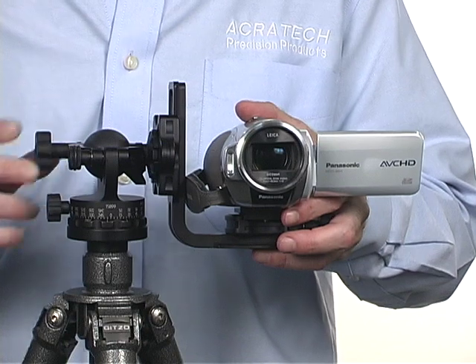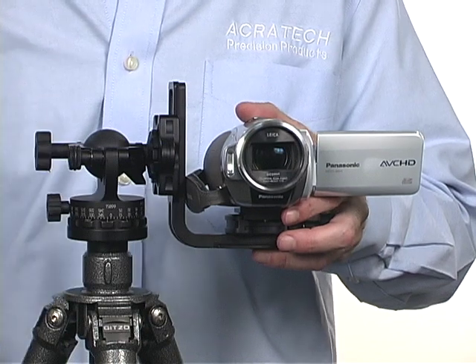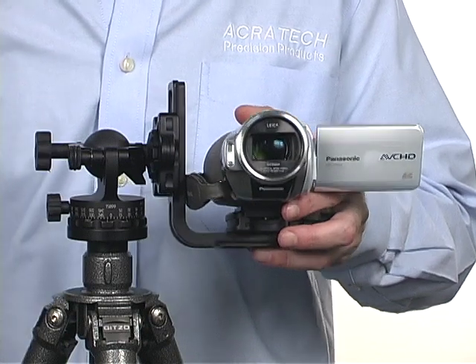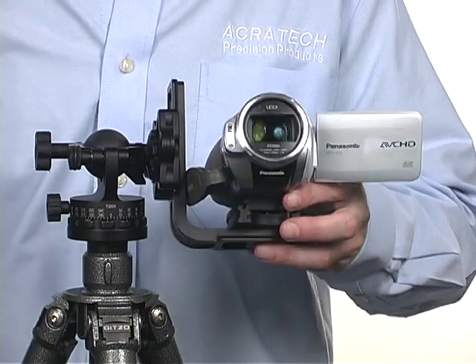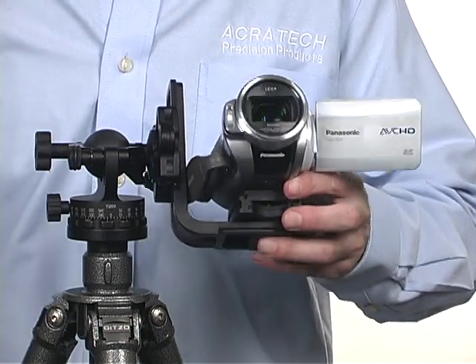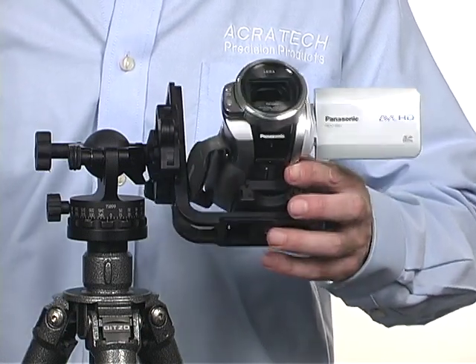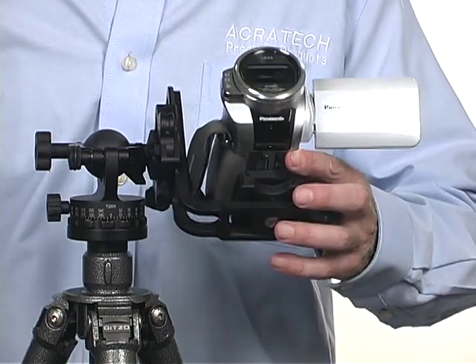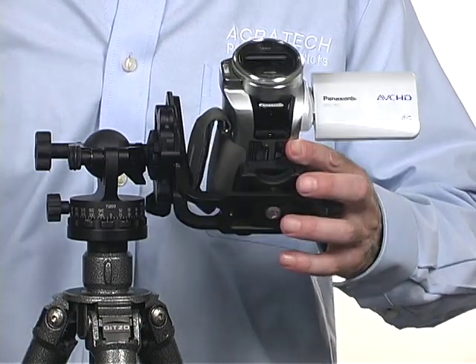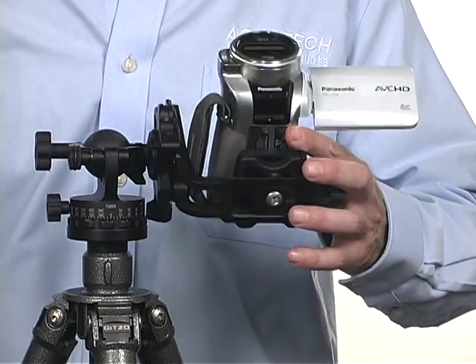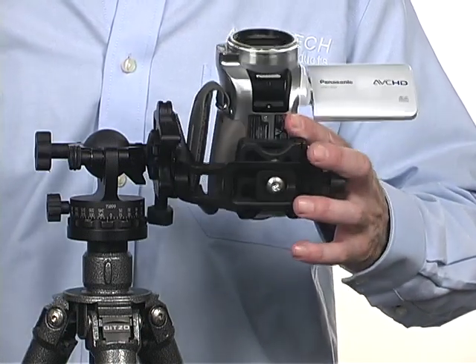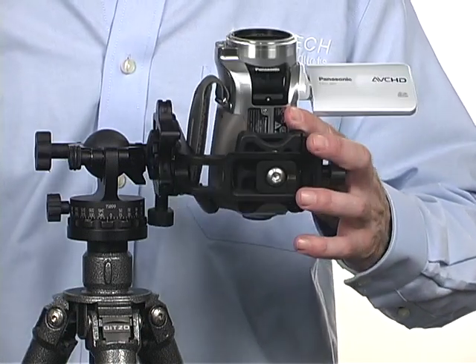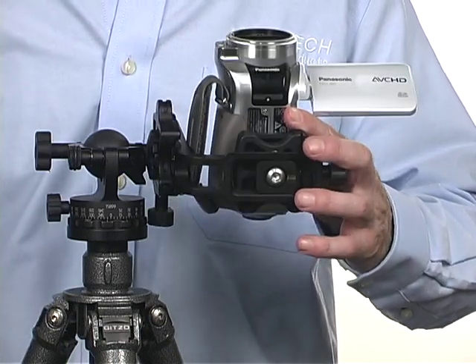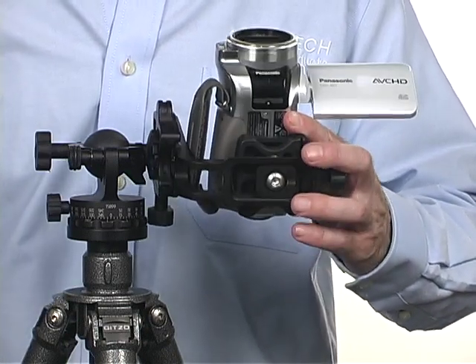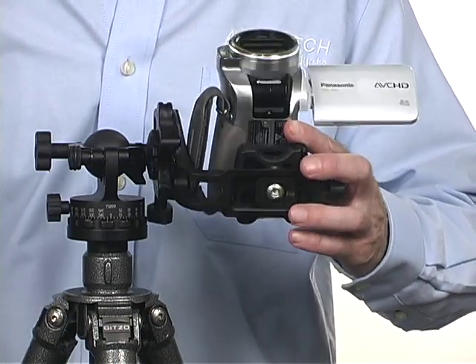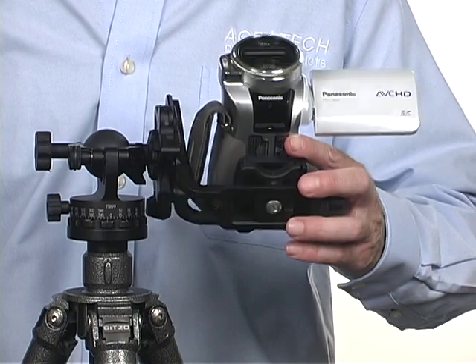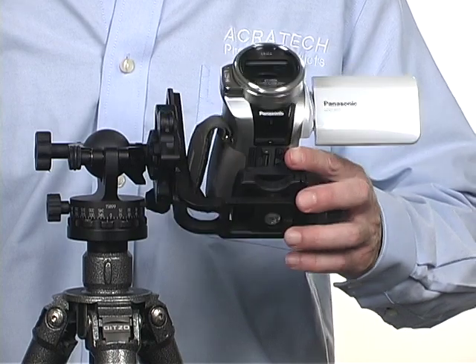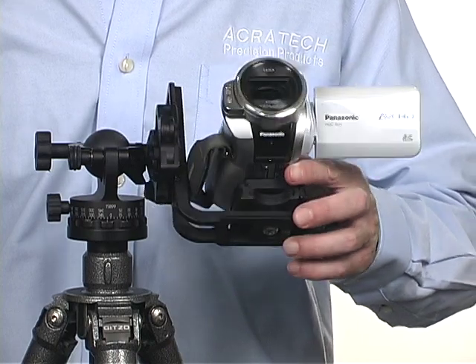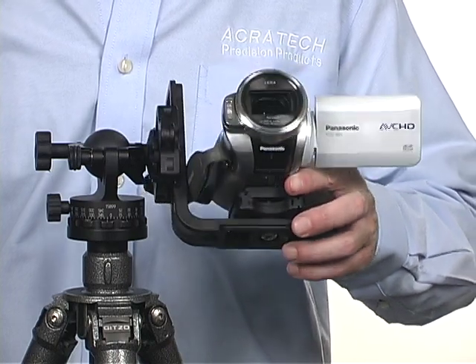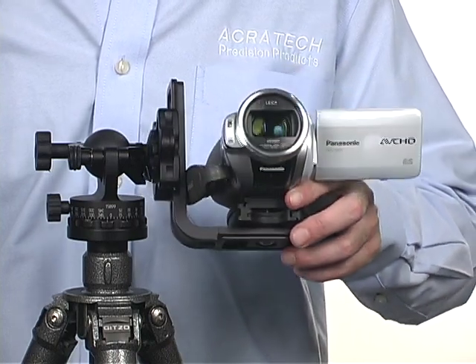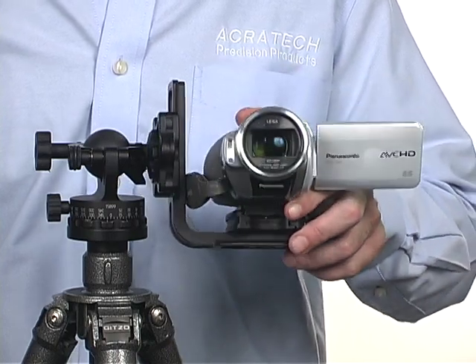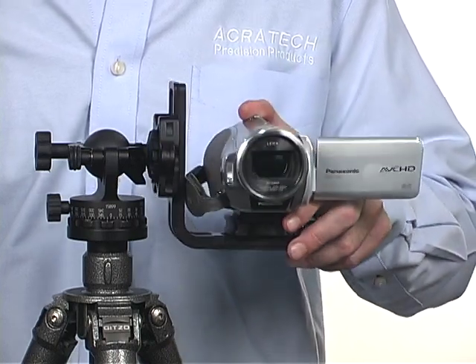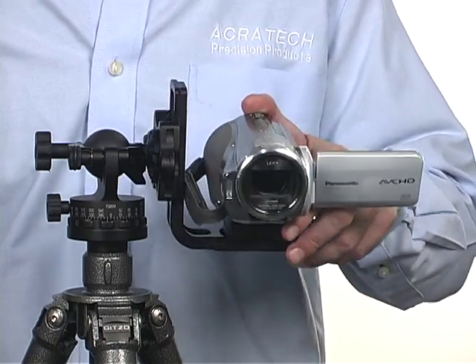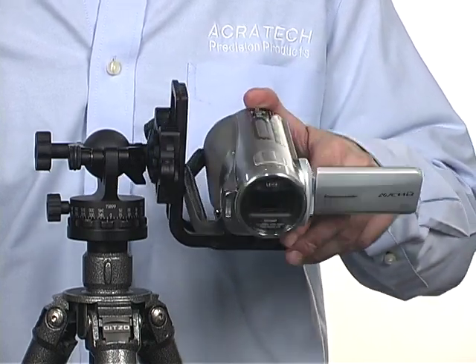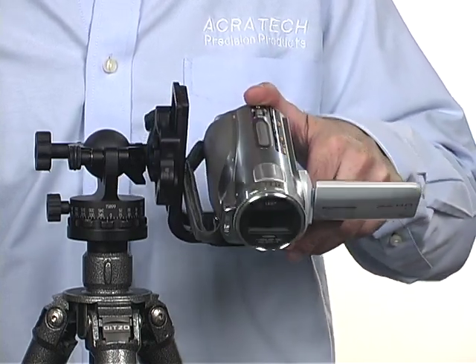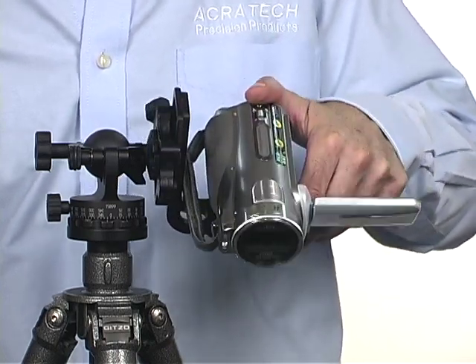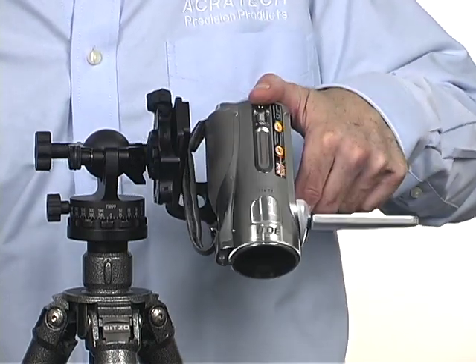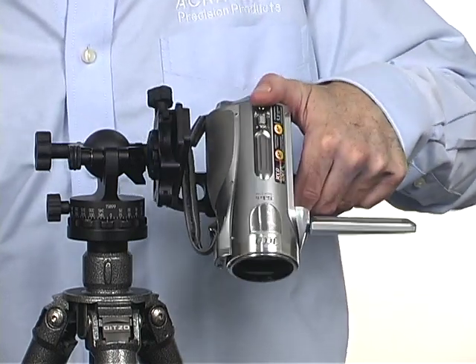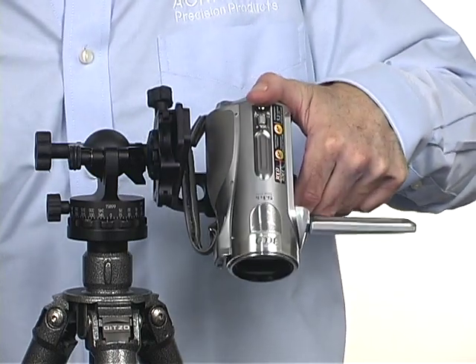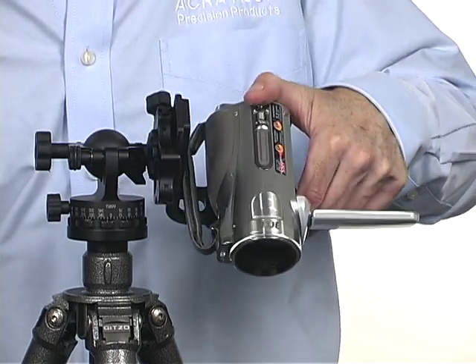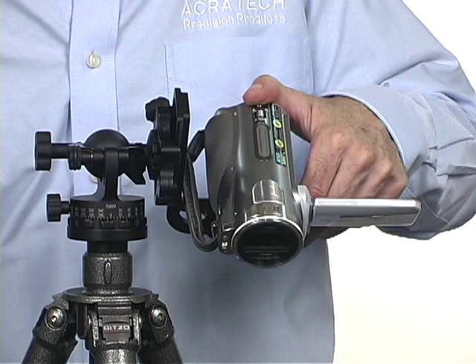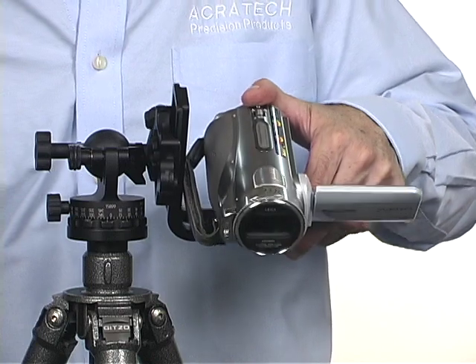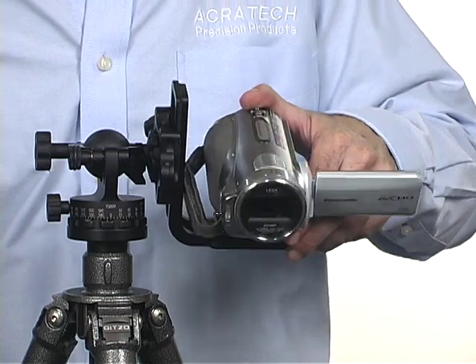Our L-Bracket can even be used with a video camera on our GV-2 and GP ball heads. Although they are not fluid heads, the L-Bracket does allow them to function as if they are a pan and tilt head.